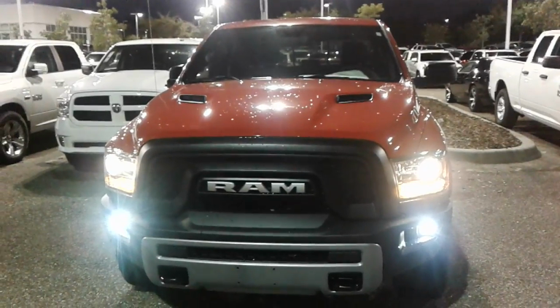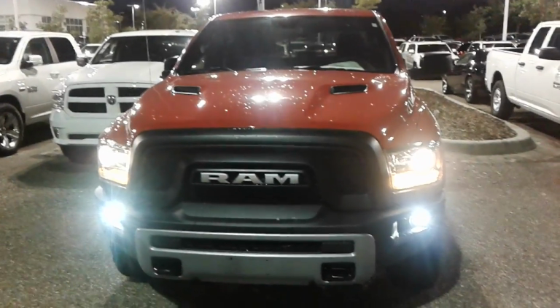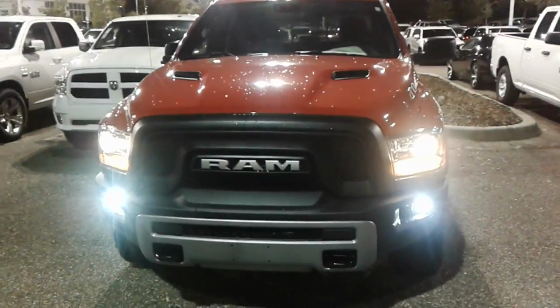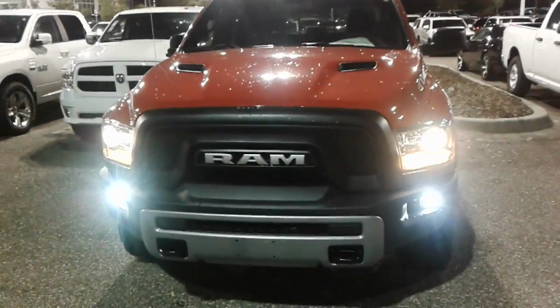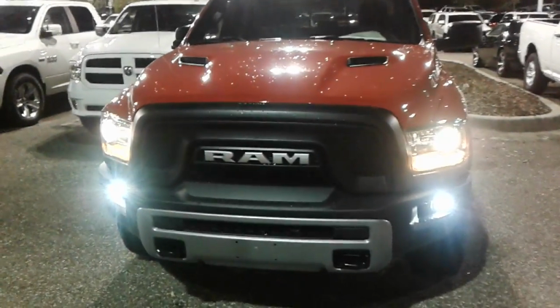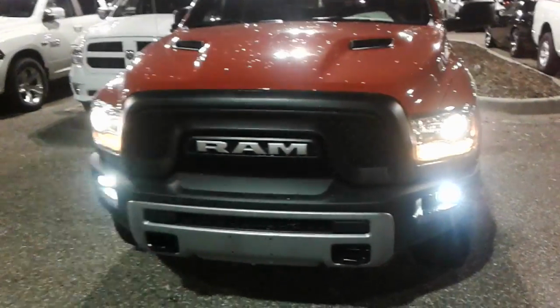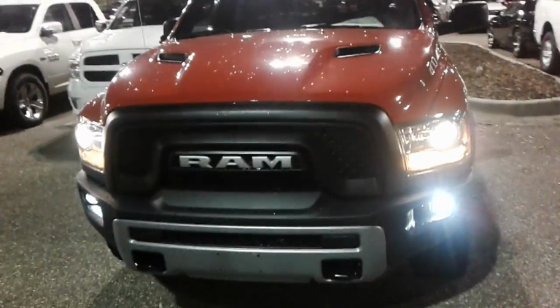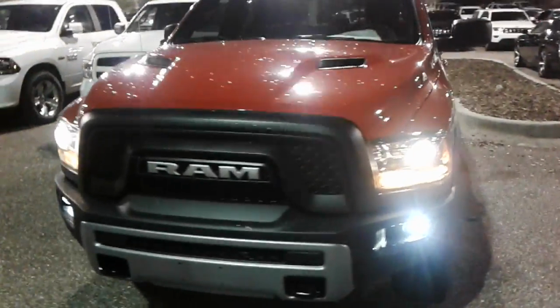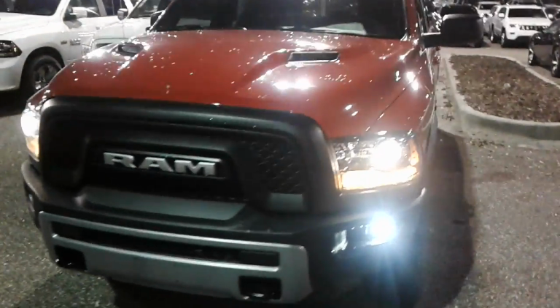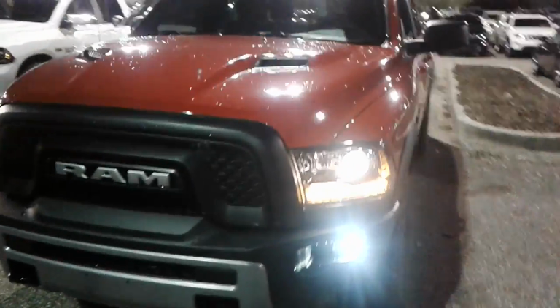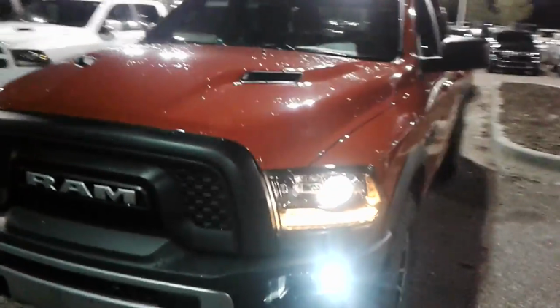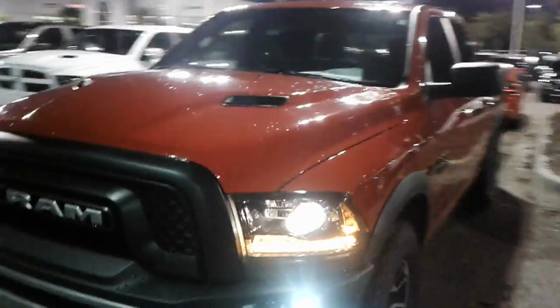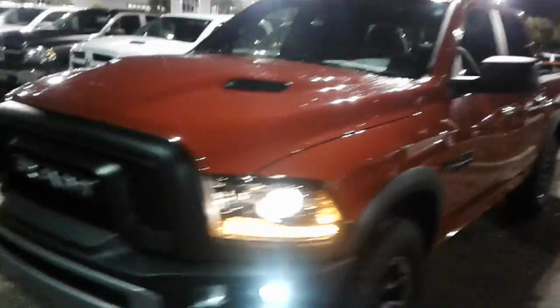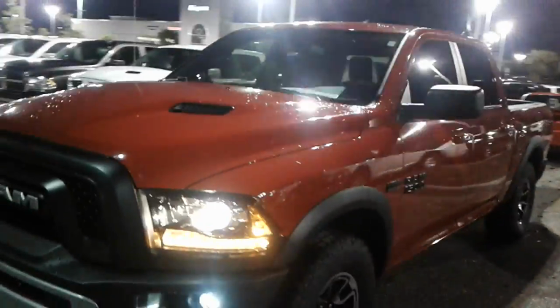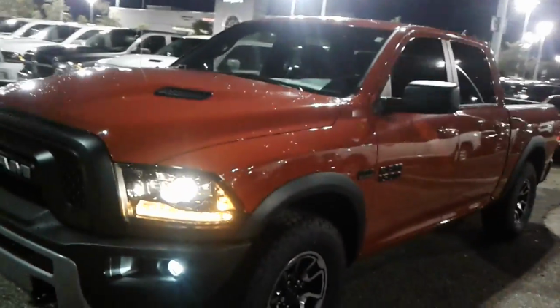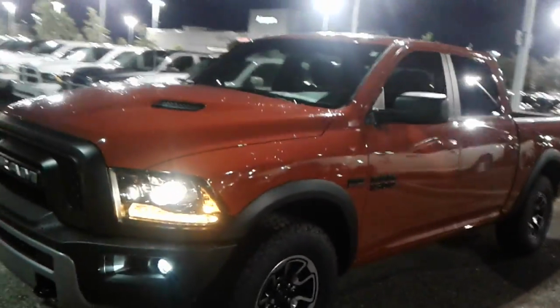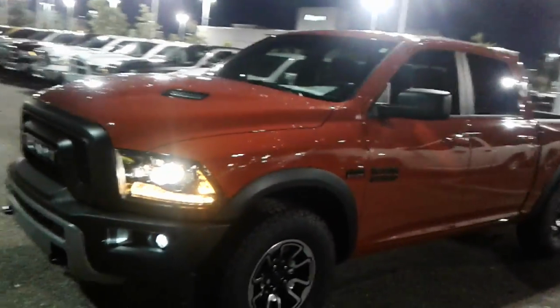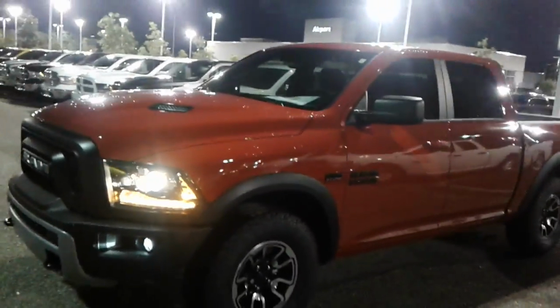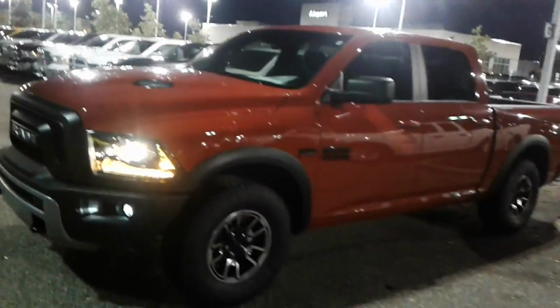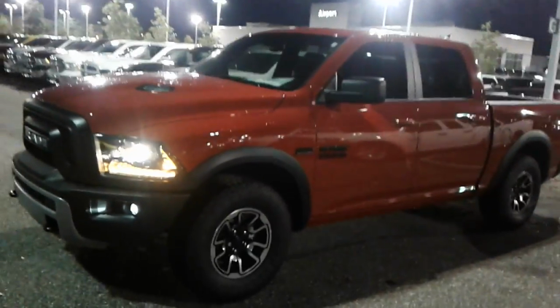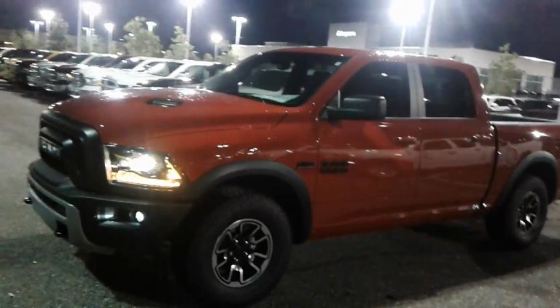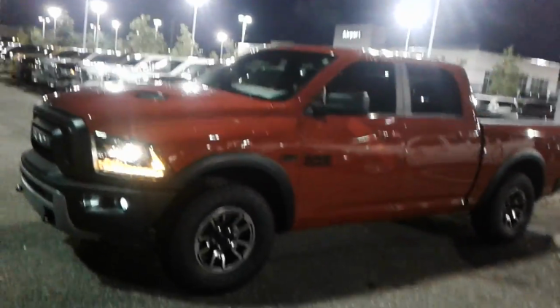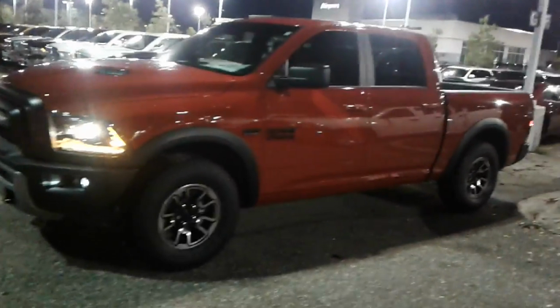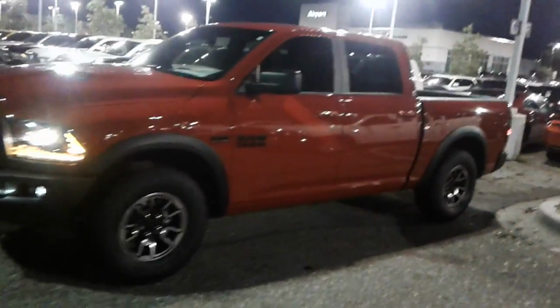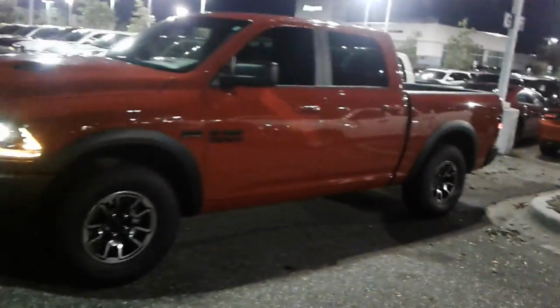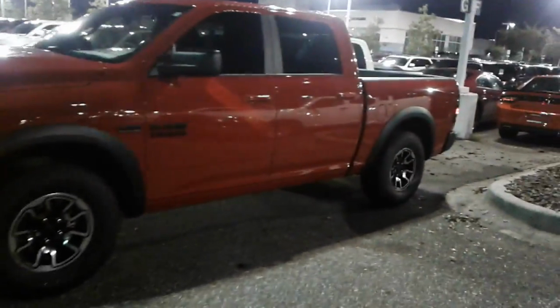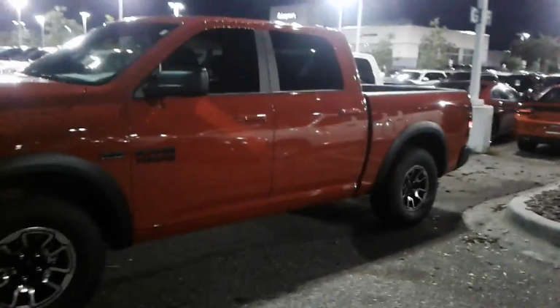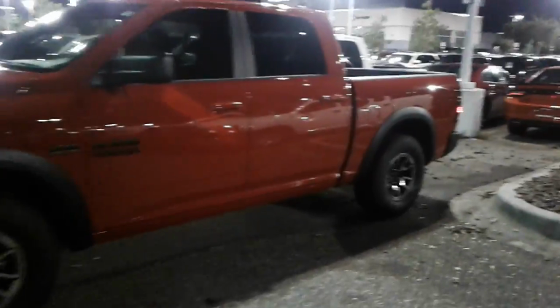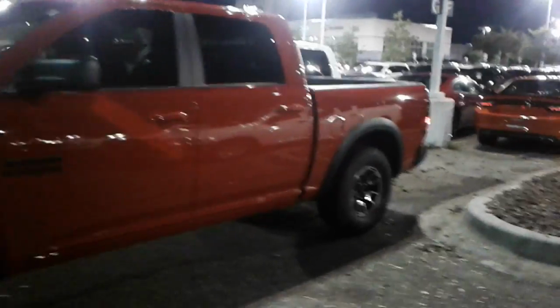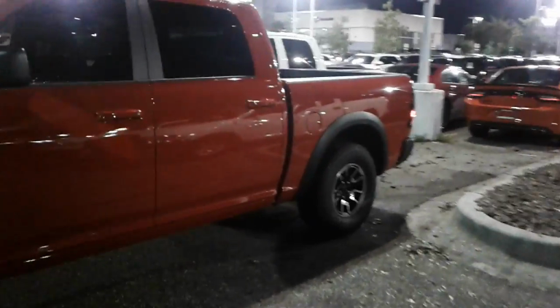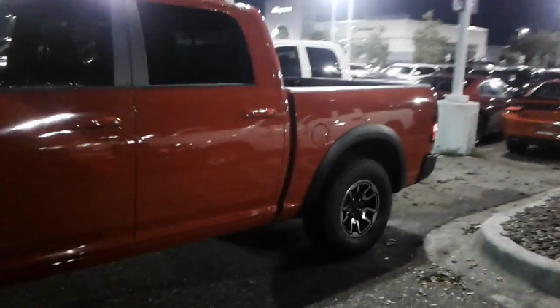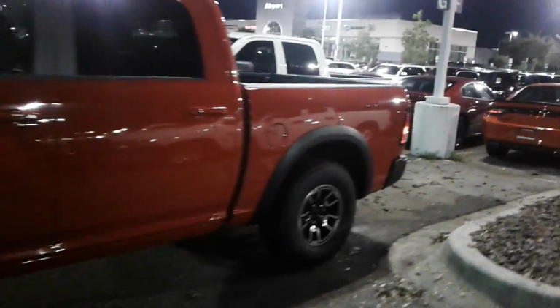Hey, what's up Ron? This is Kyle from Airport Chrysler Dodge Jeep. Just want to thank you again for contacting us today. I want to make you a quick video — this is the 2016 Ram 1500 Rebel.